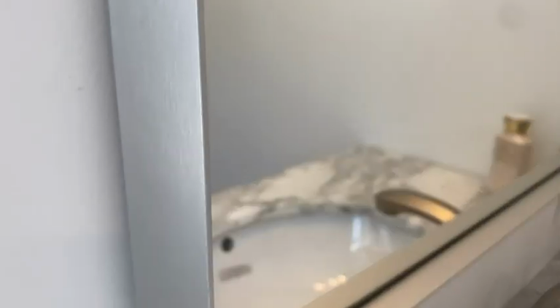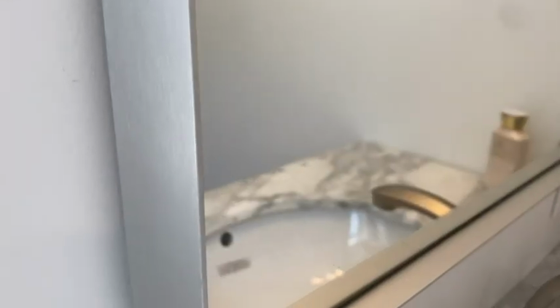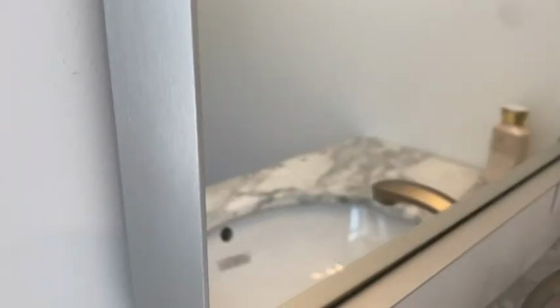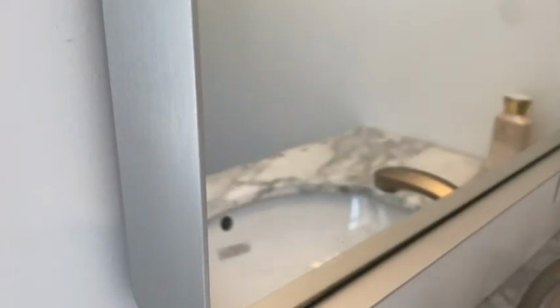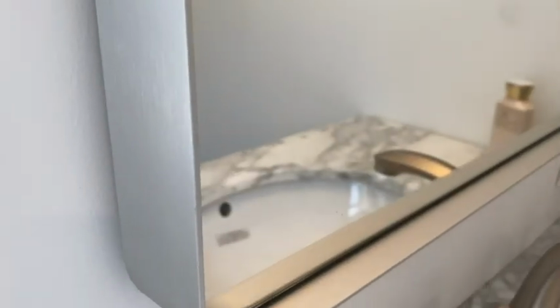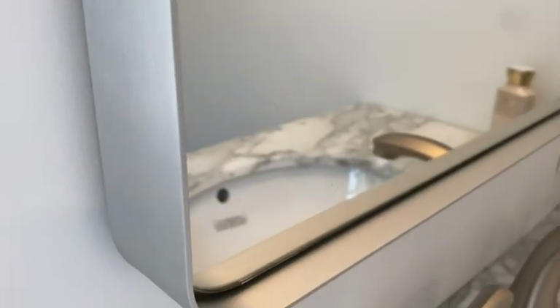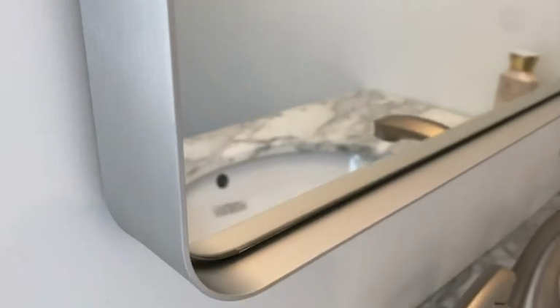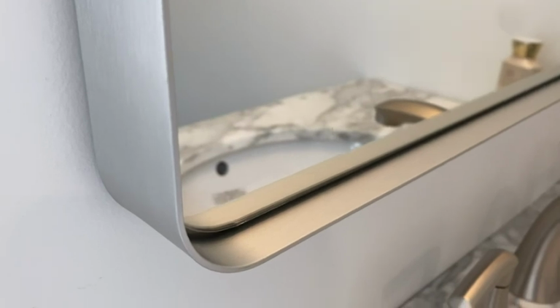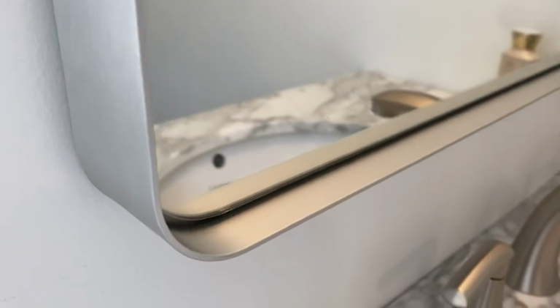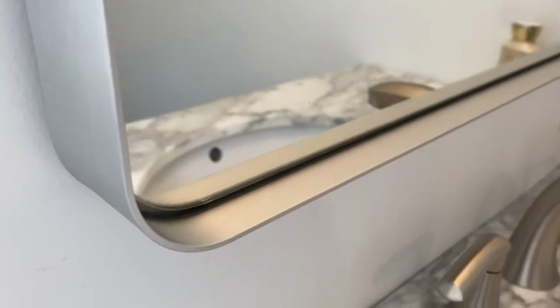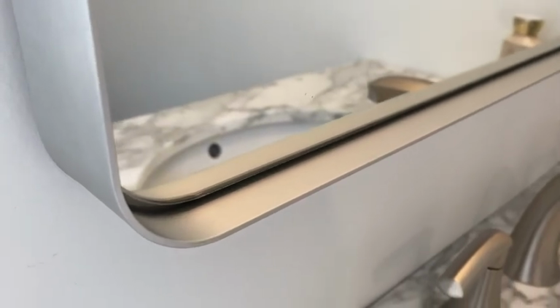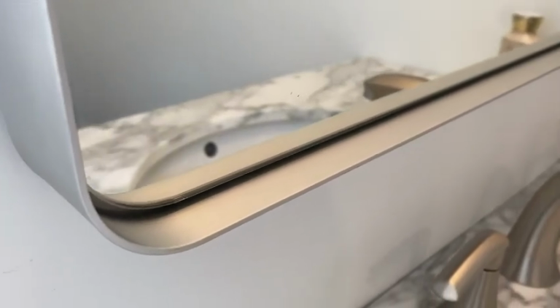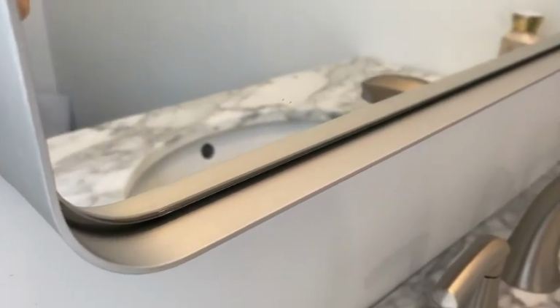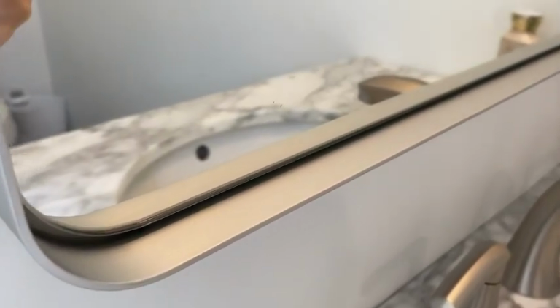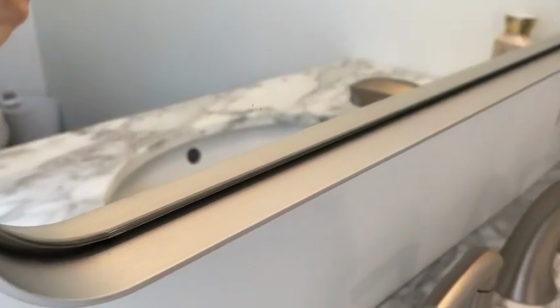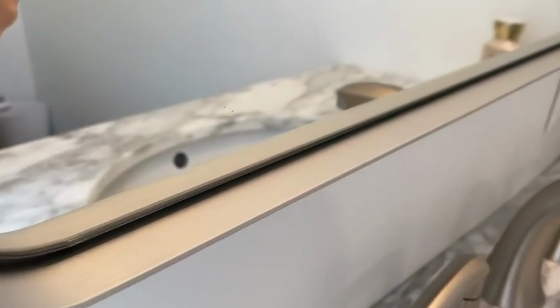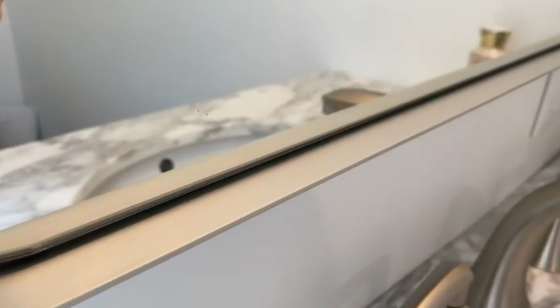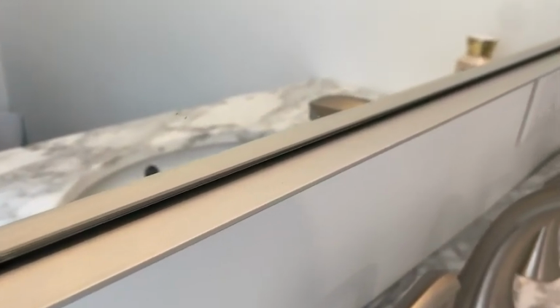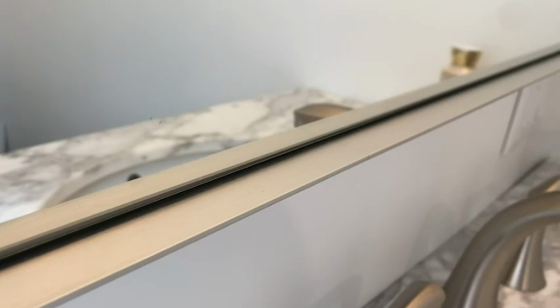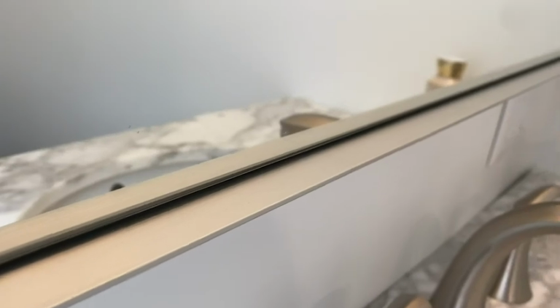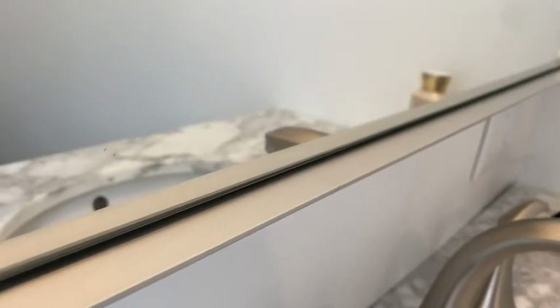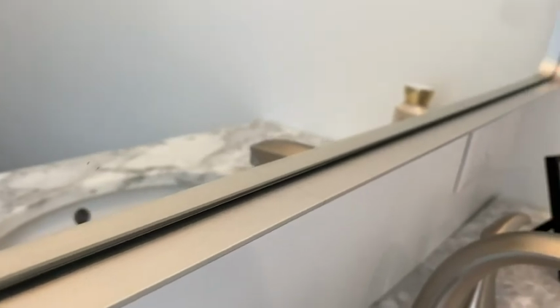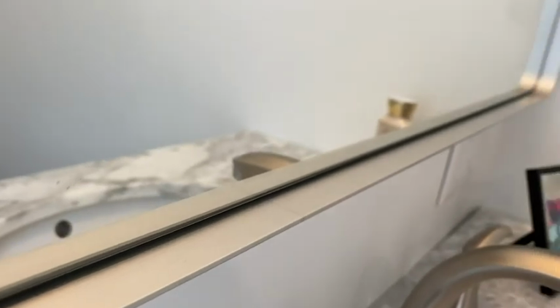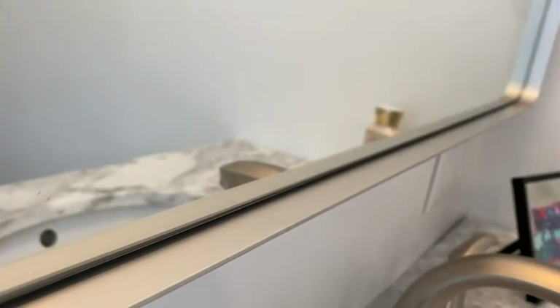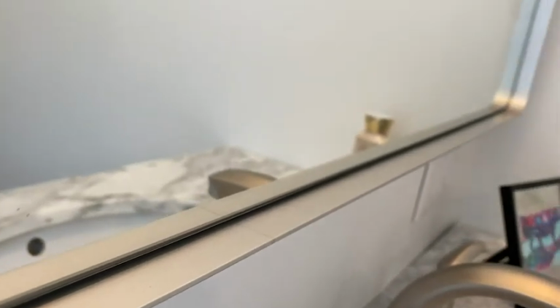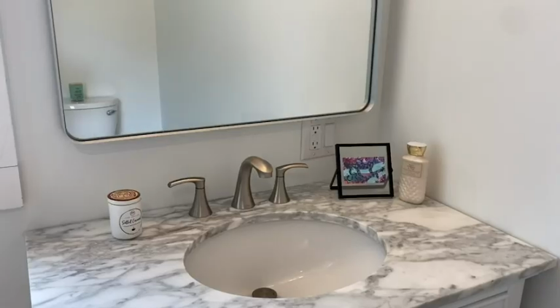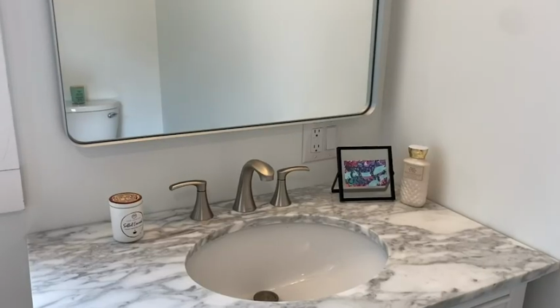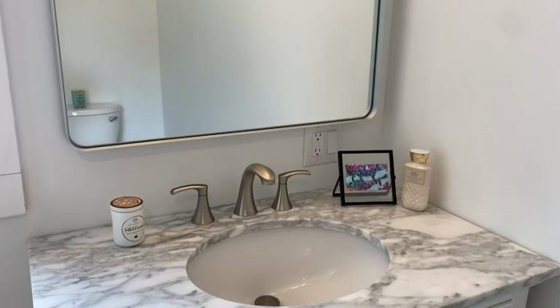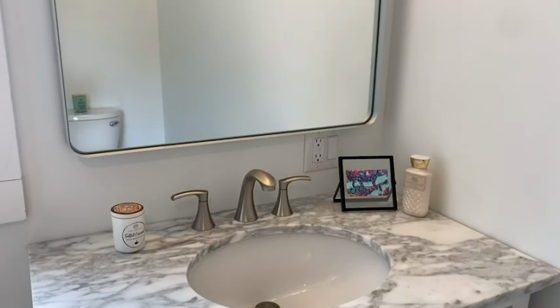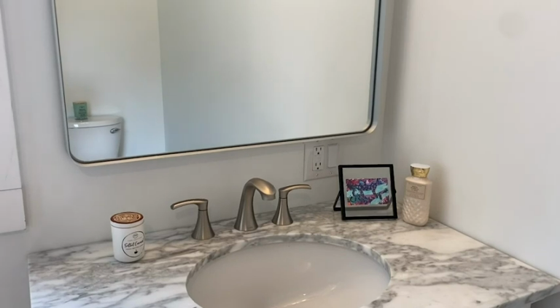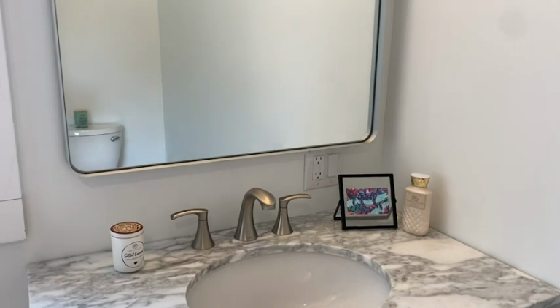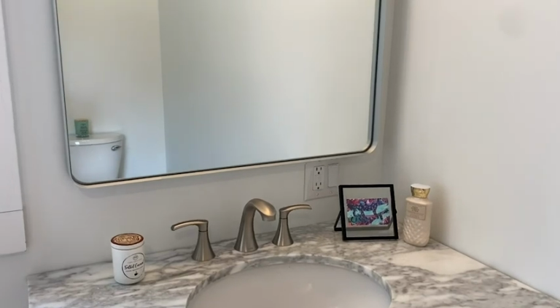I absolutely love the brushed silver and the one inch gap between the mirror and the frame. I think it gives the mirror such a unique and different style. And in case an accident happens and the mirror is broken, it has a shatterproof film to help keep everyone safe.